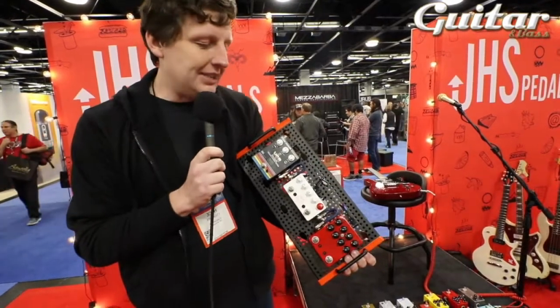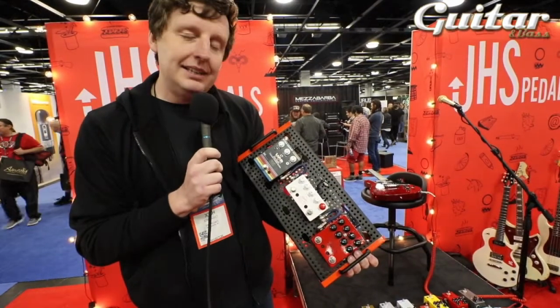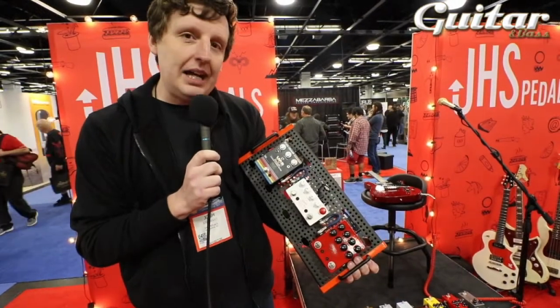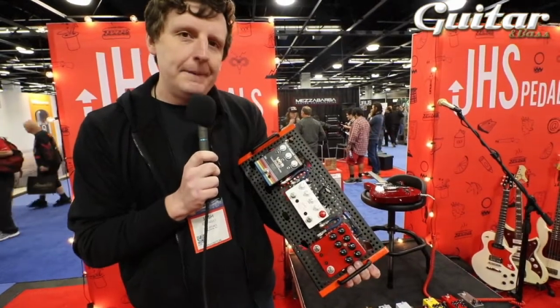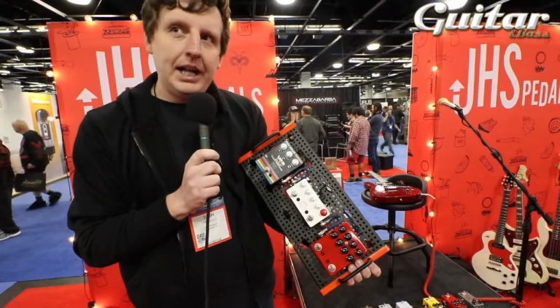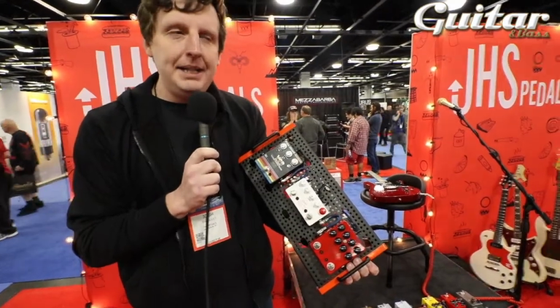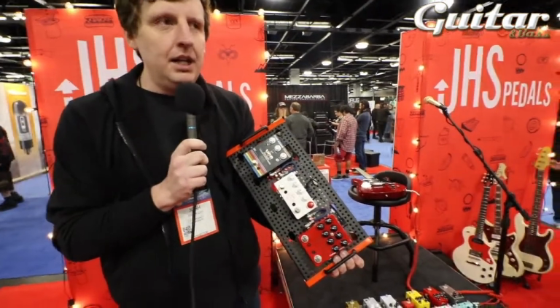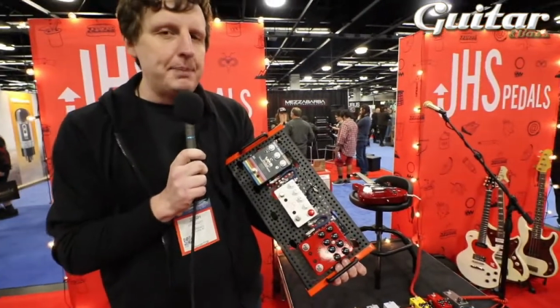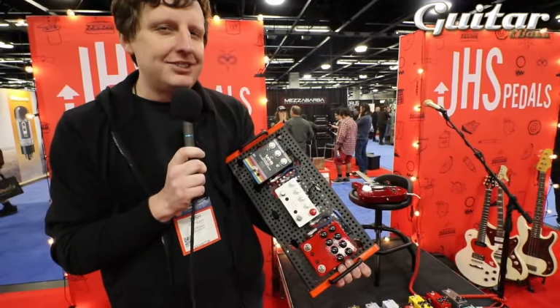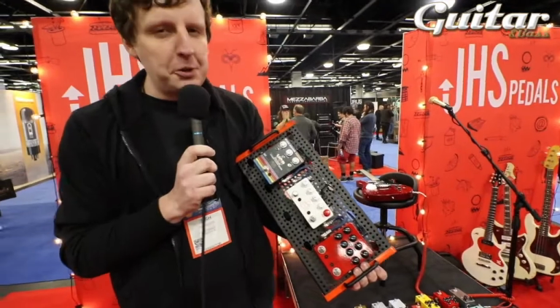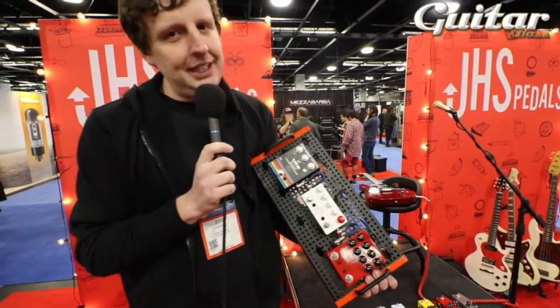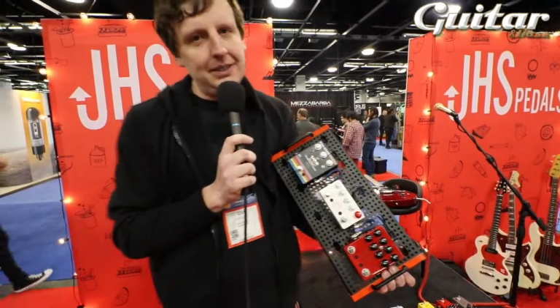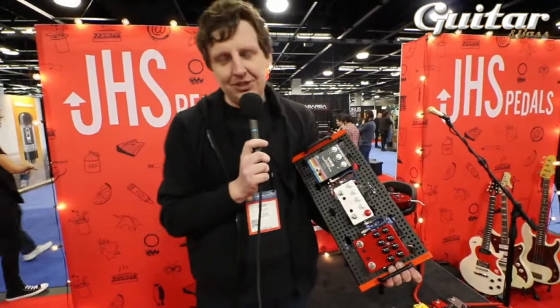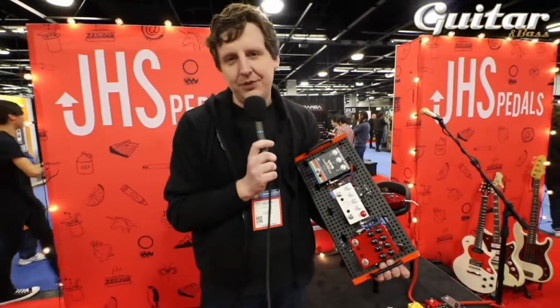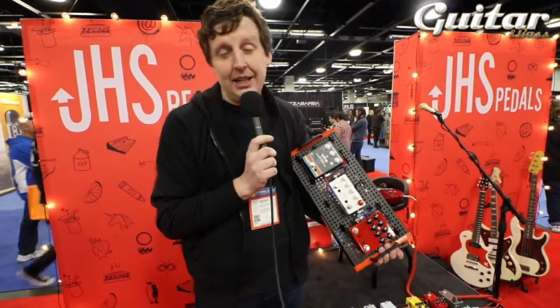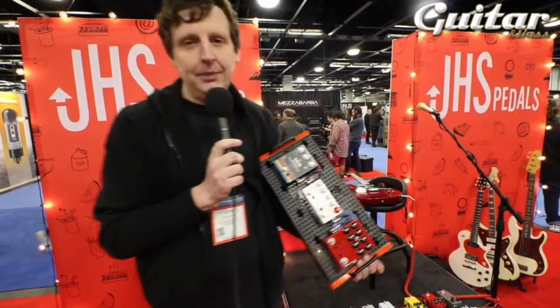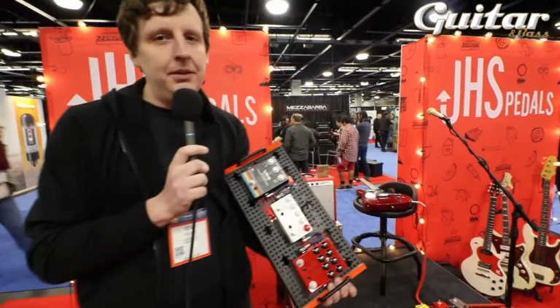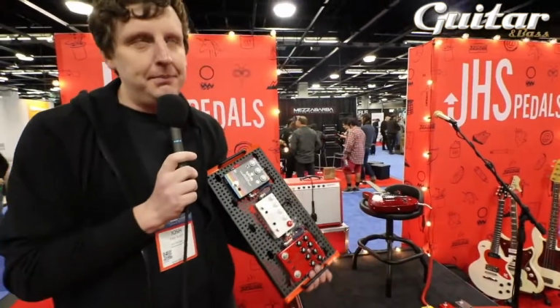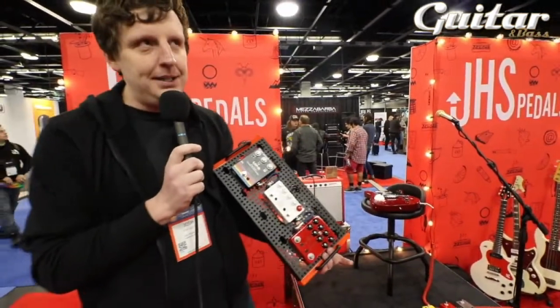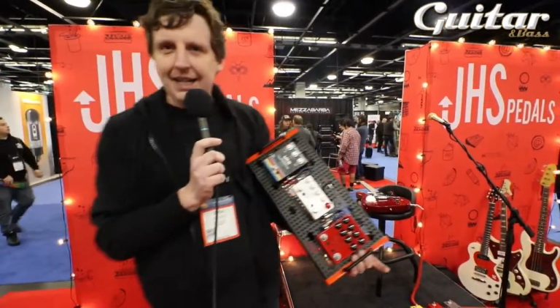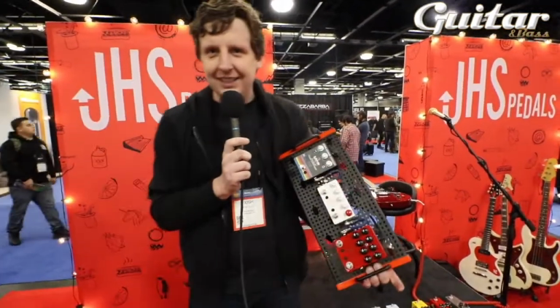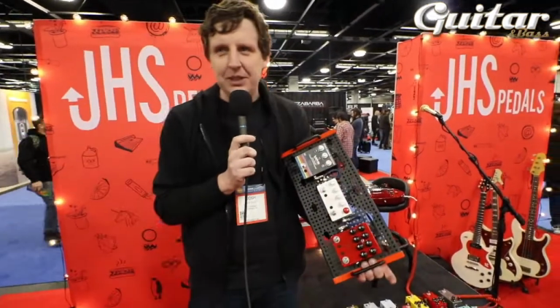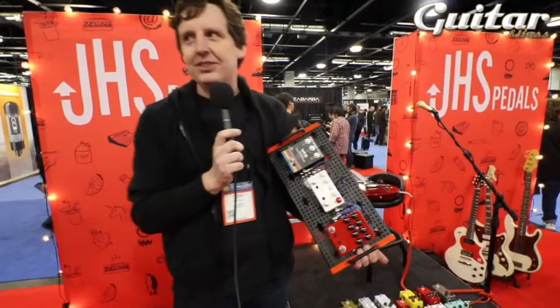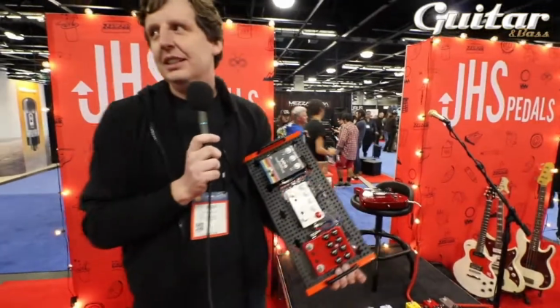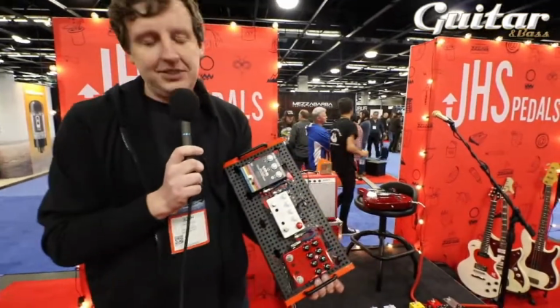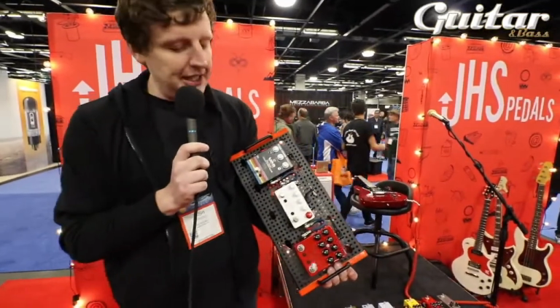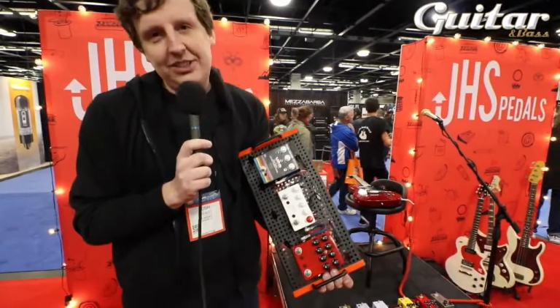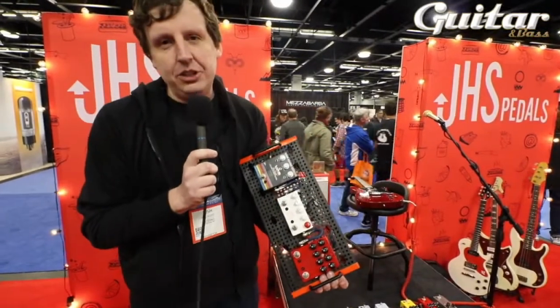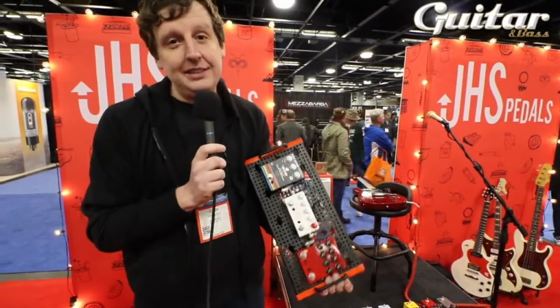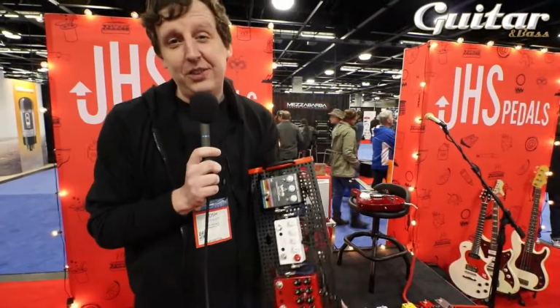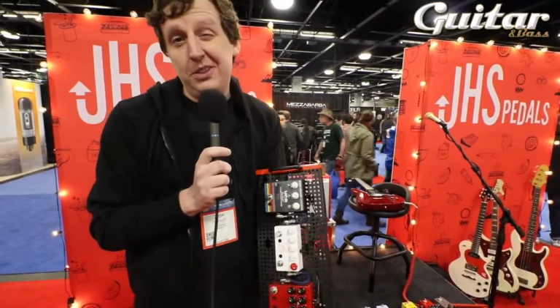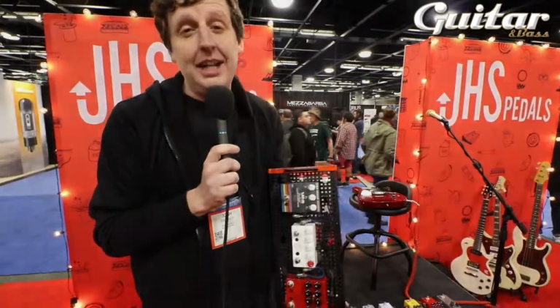We're excited to get these out. It'll be a couple months — the typical thing. NAMM stands for 'not available, maybe May,' I think is what it means. So just stay tuned and thanks for checking it out.